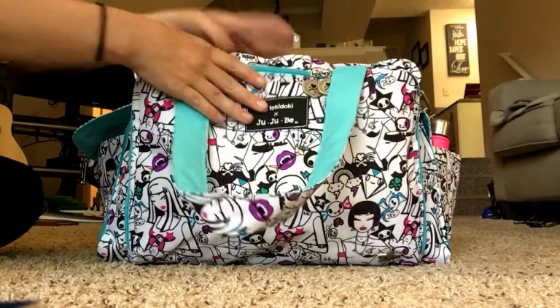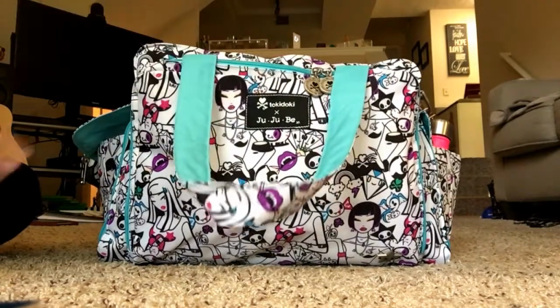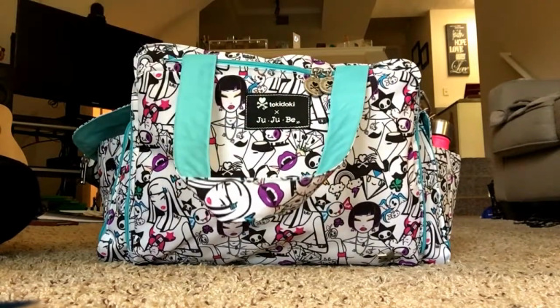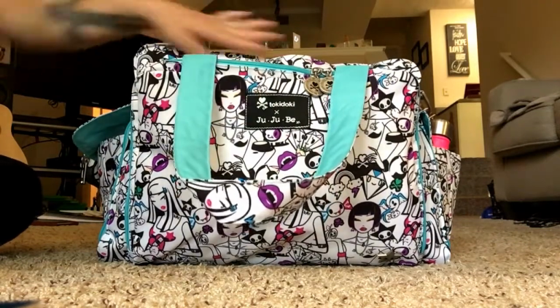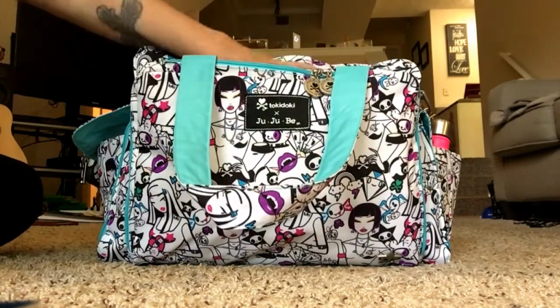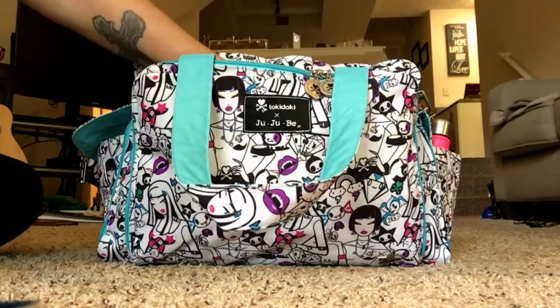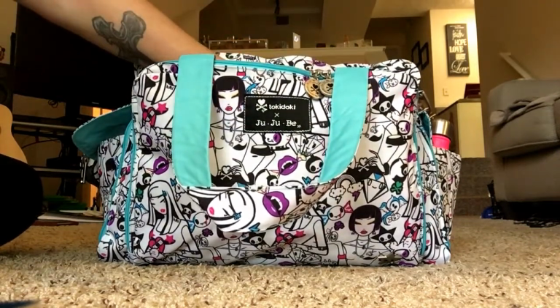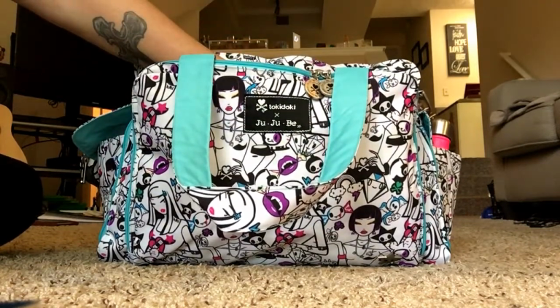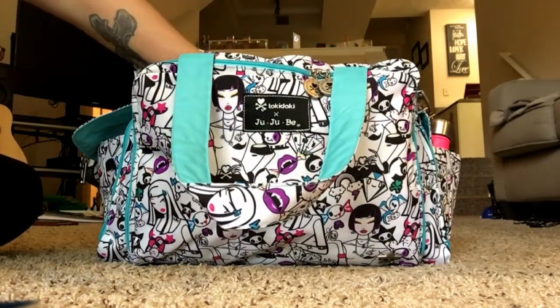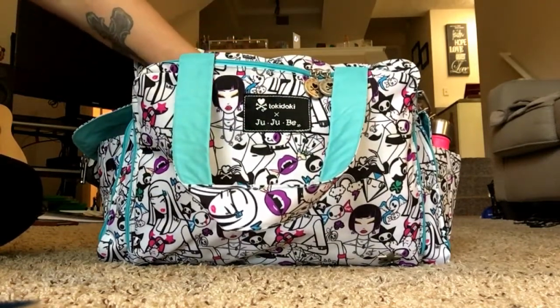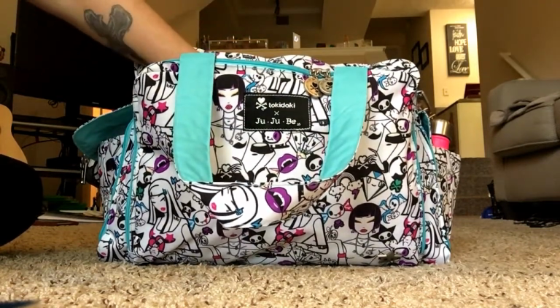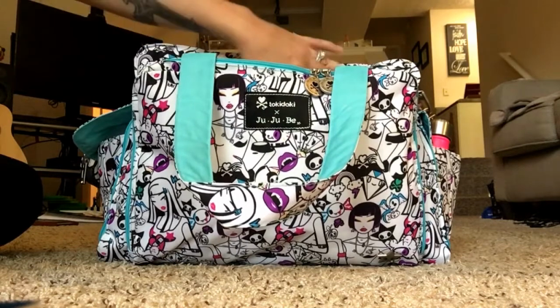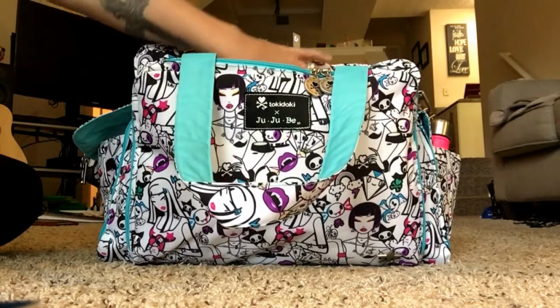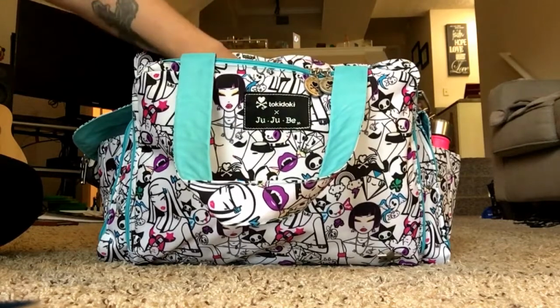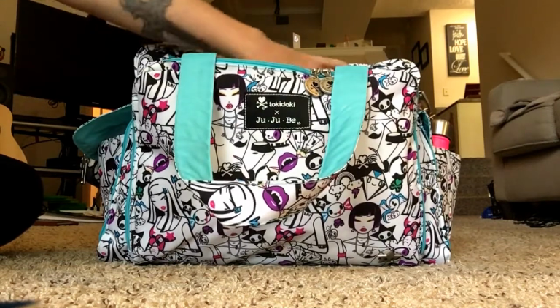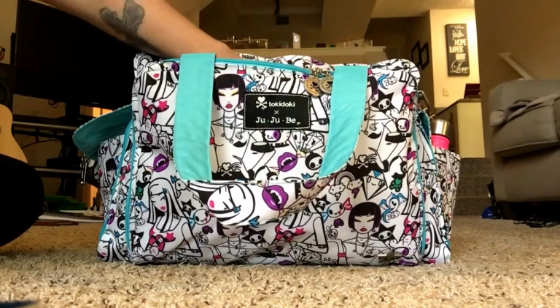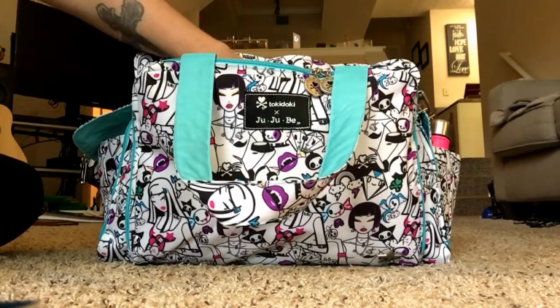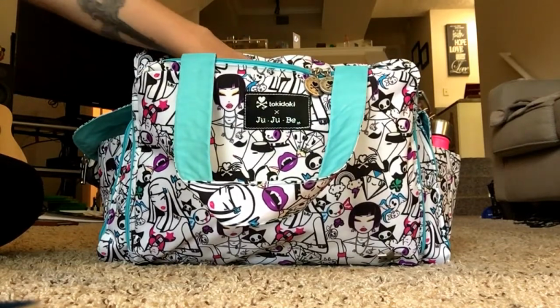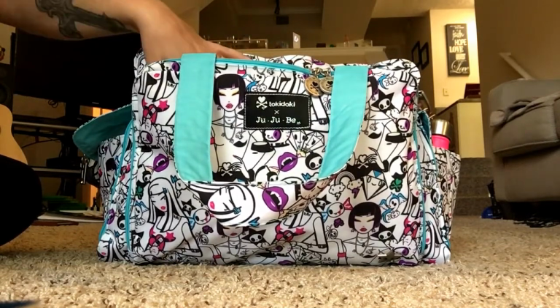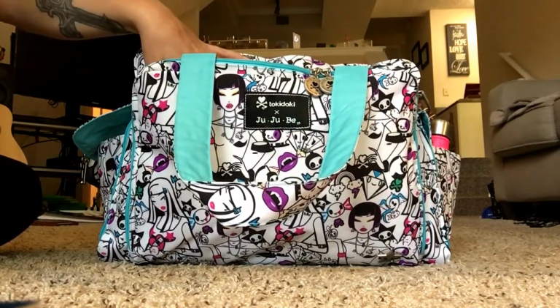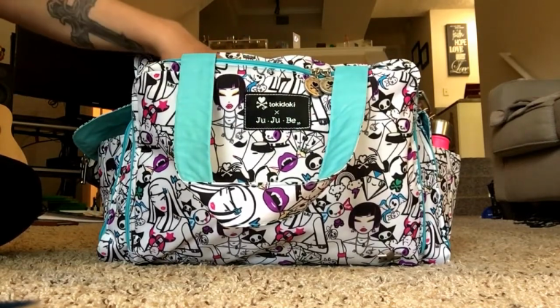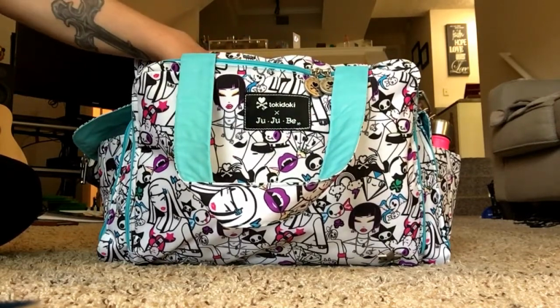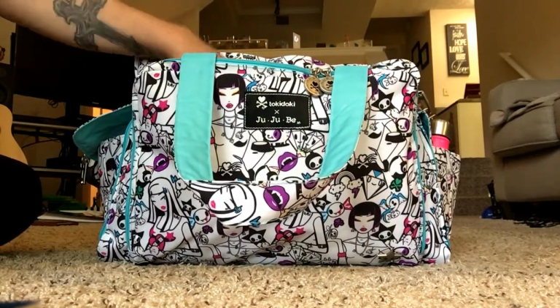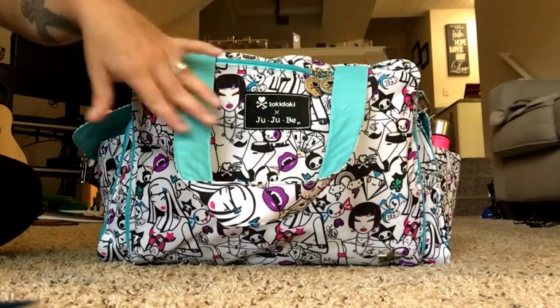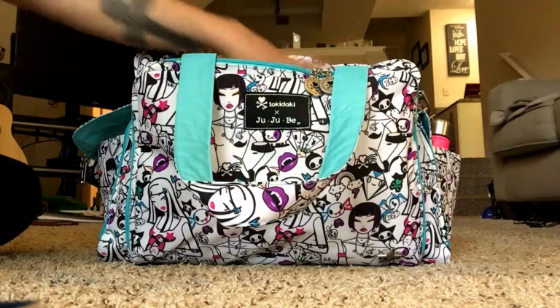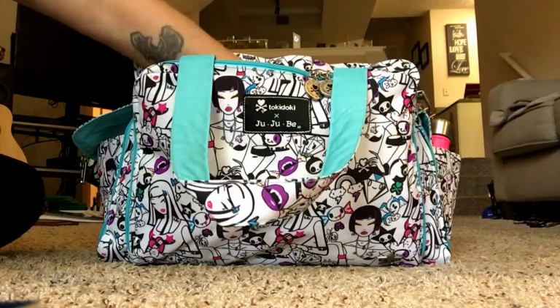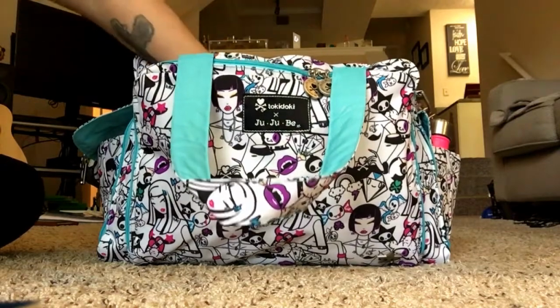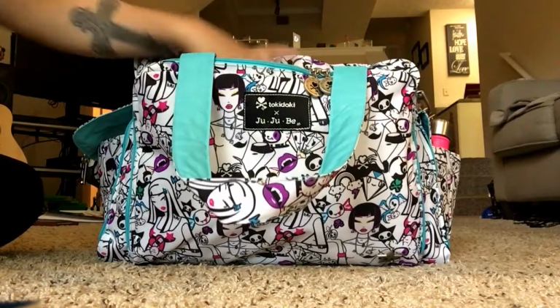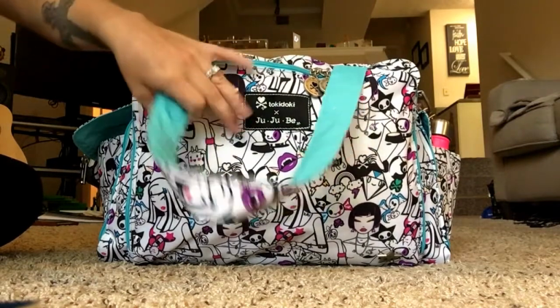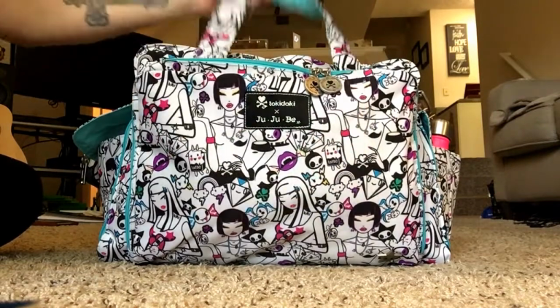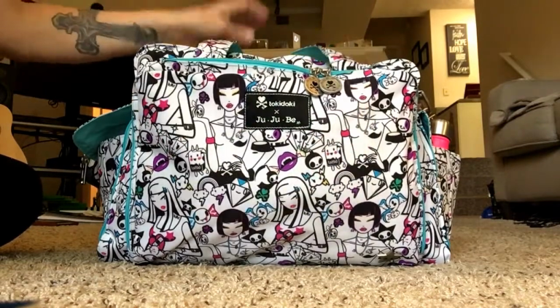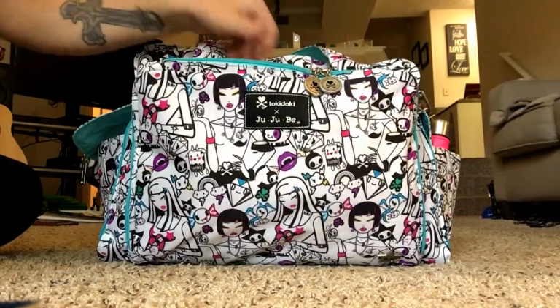Once that Quick is out of there, this front pocket makes a nice little place to throw things that people or your child put in your hands while you're out and about. I love this little pocket — it's just a great catch-all.